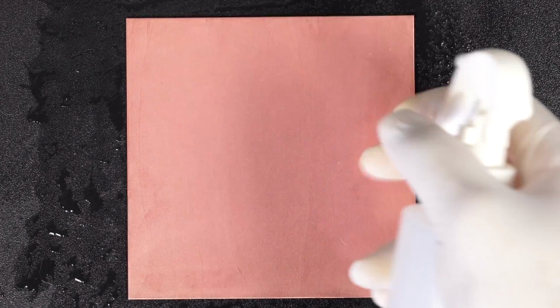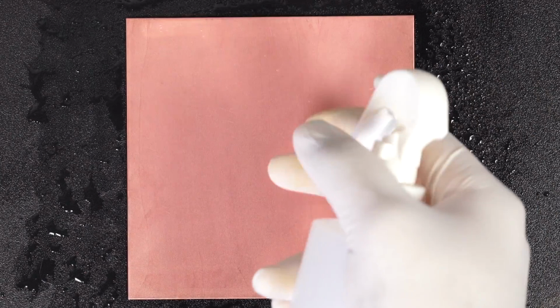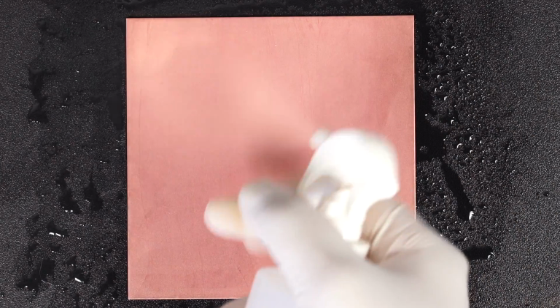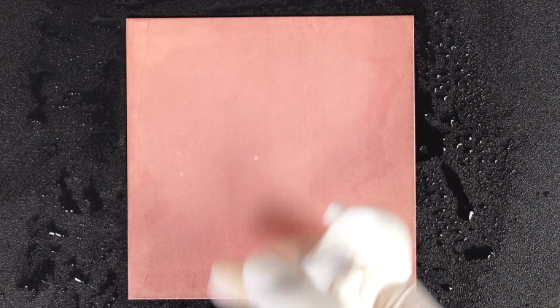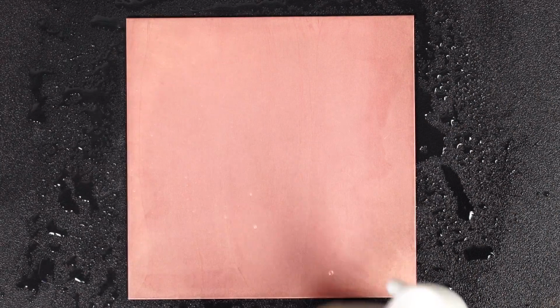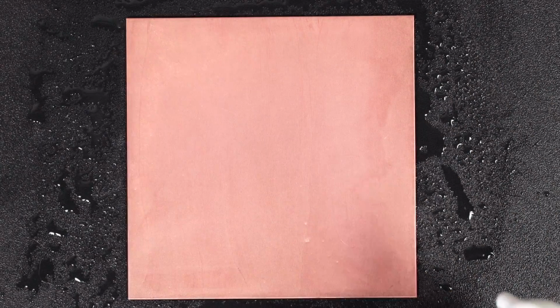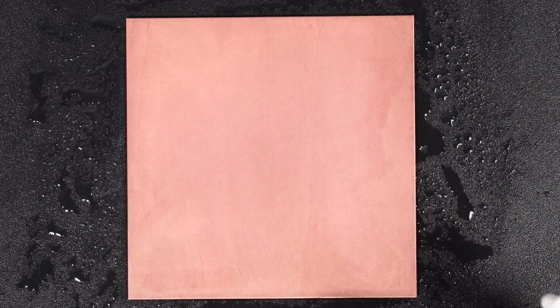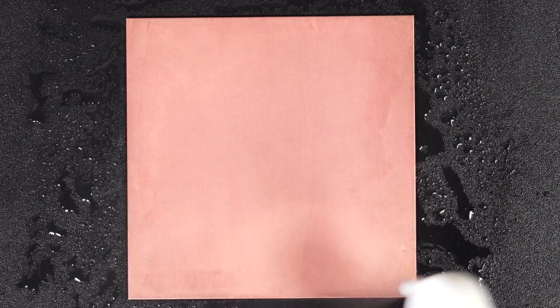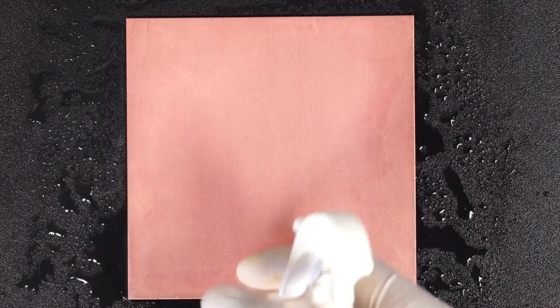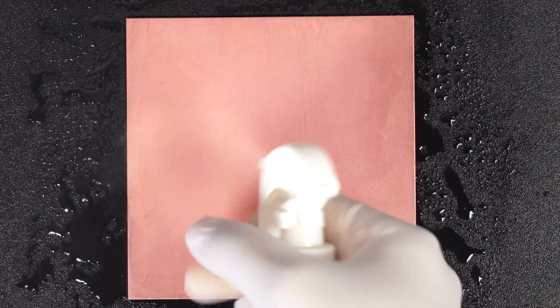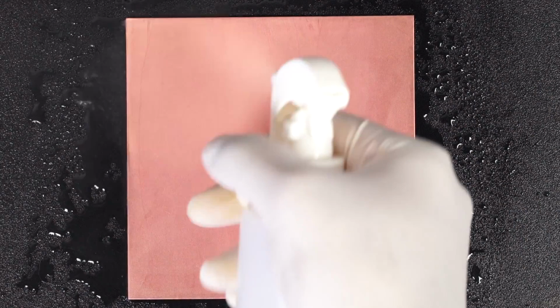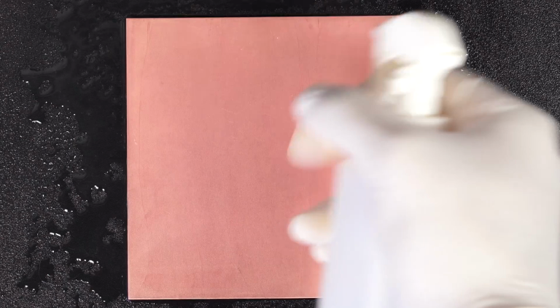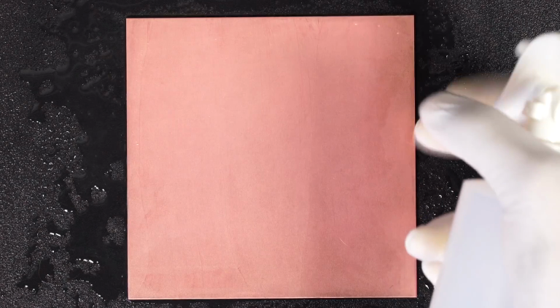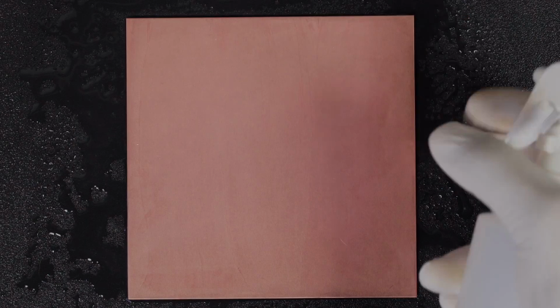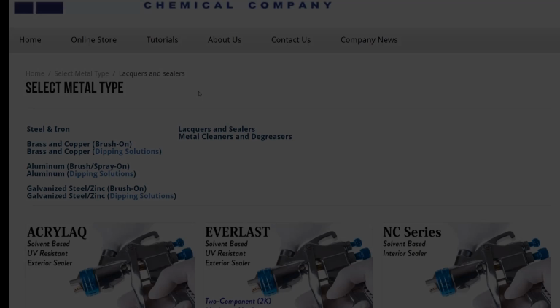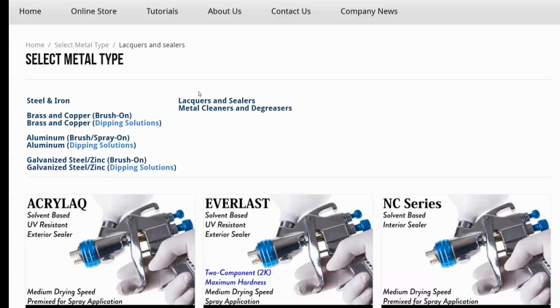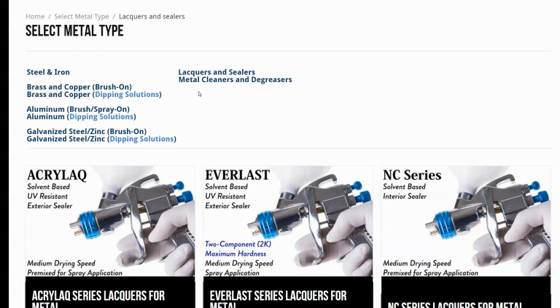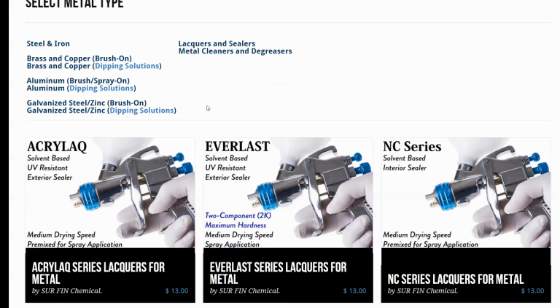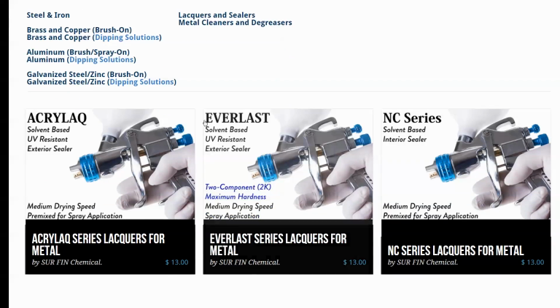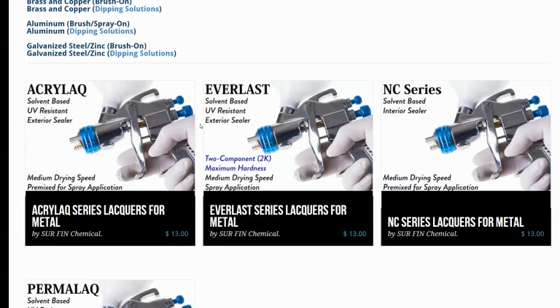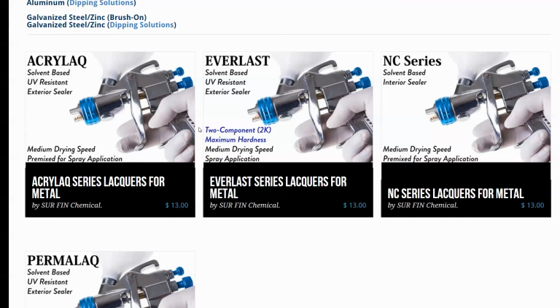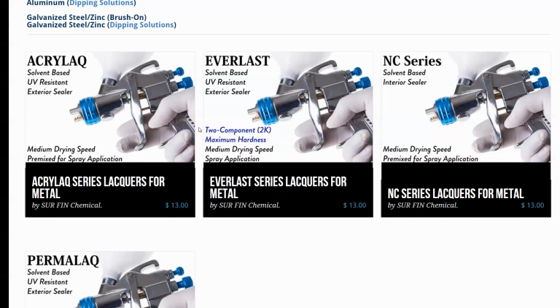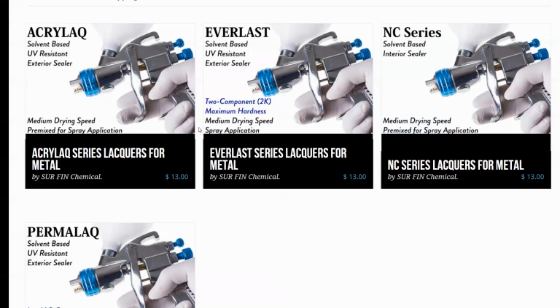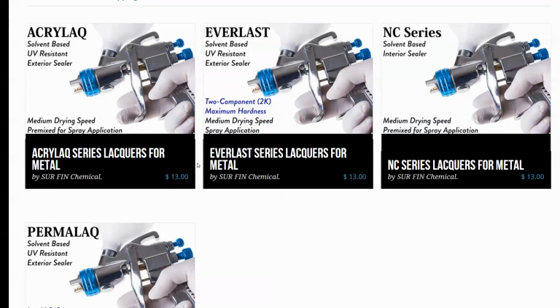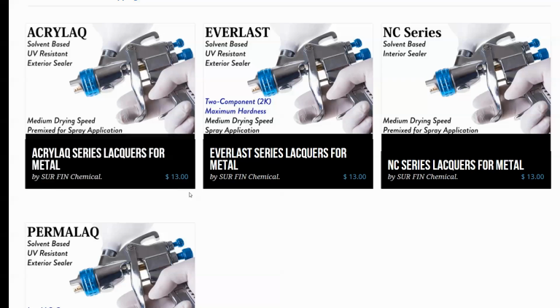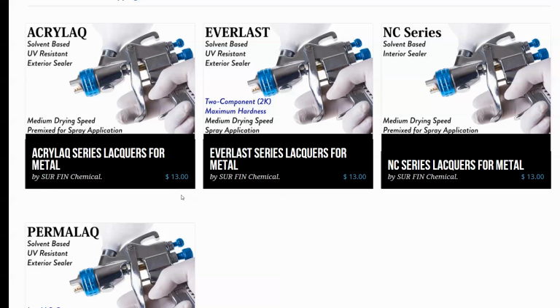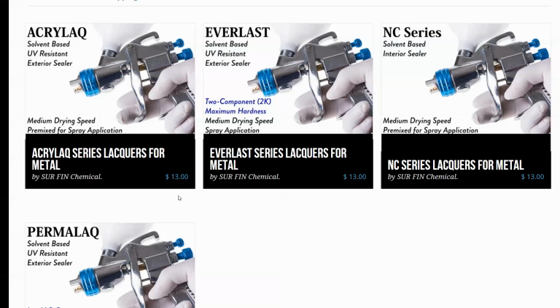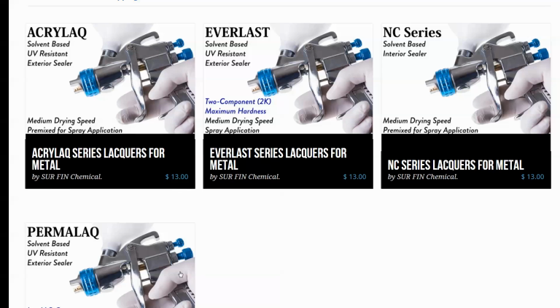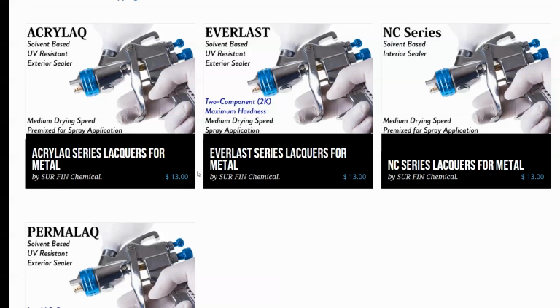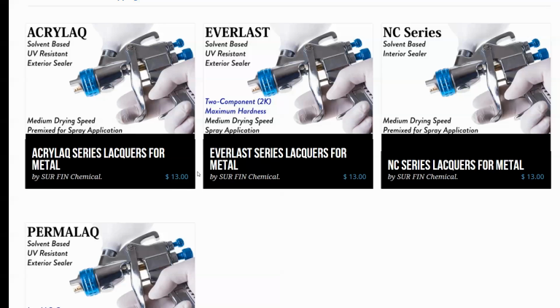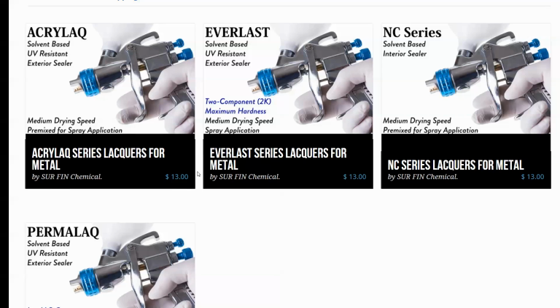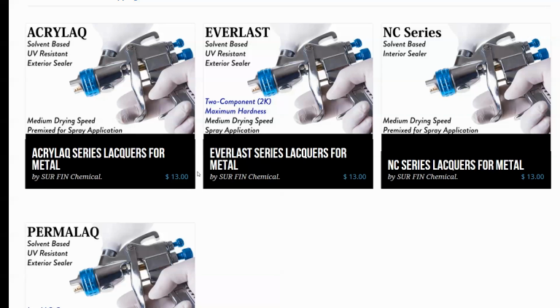For large parts, you can use spray bottles with water or compressed air with your spray gun filled with water to neutralize the part. Clear coats are used to seal and protect patinaed metal. For this part, we're going to use a flat exterior clear coat called Acurlac 1045.